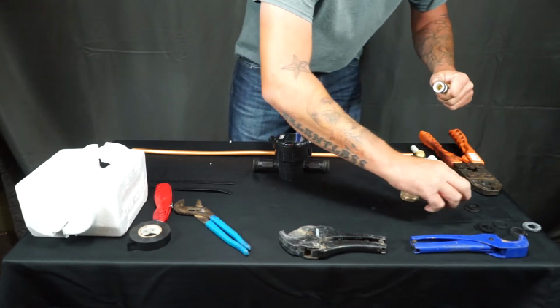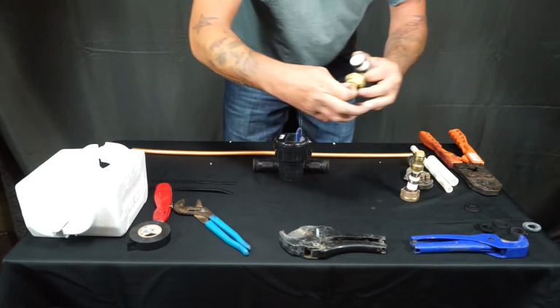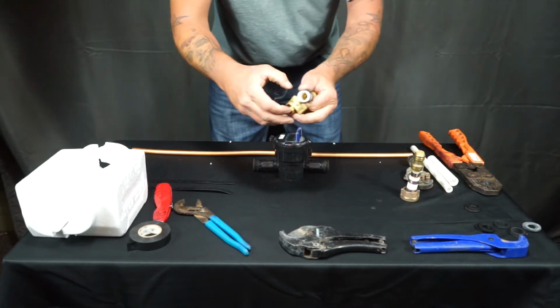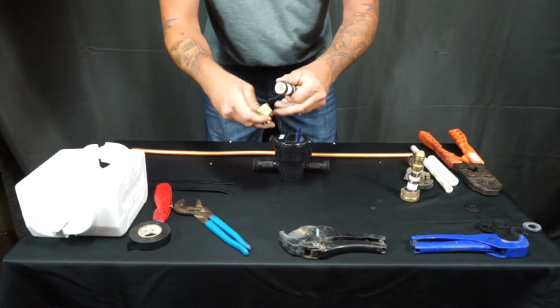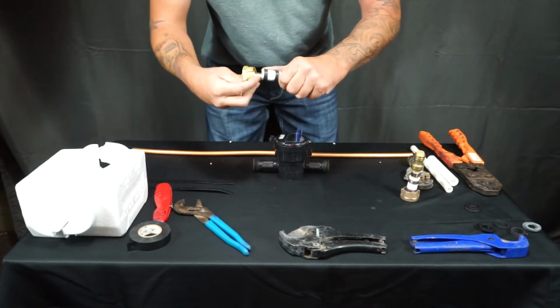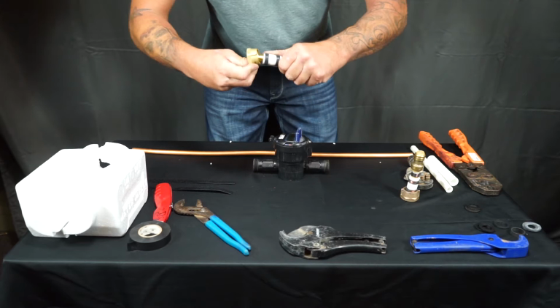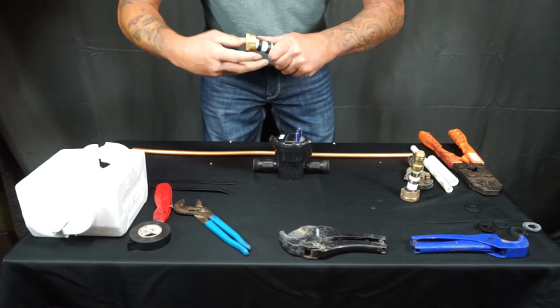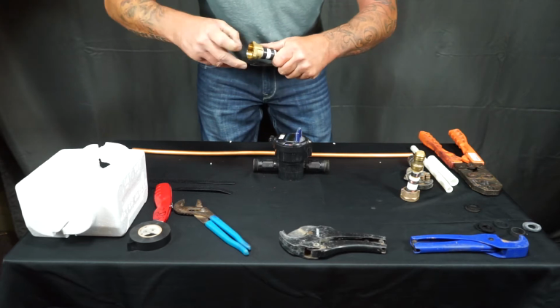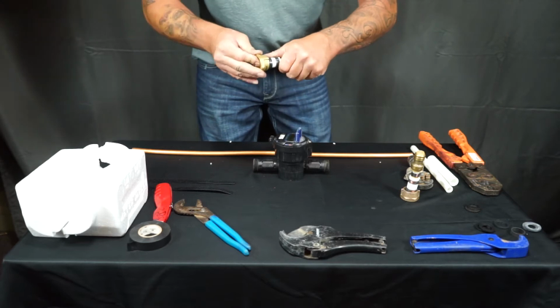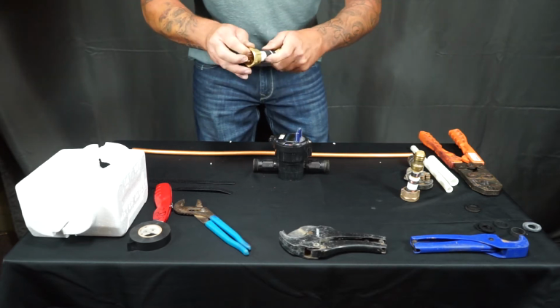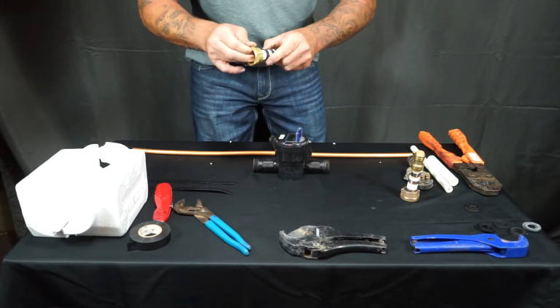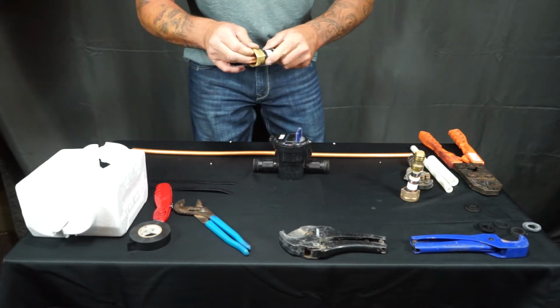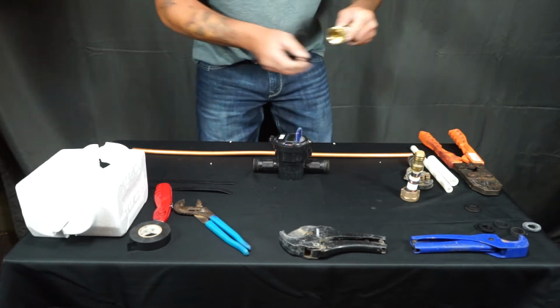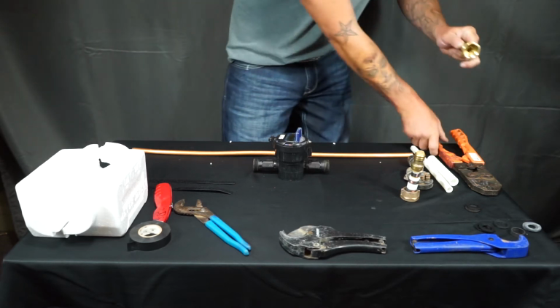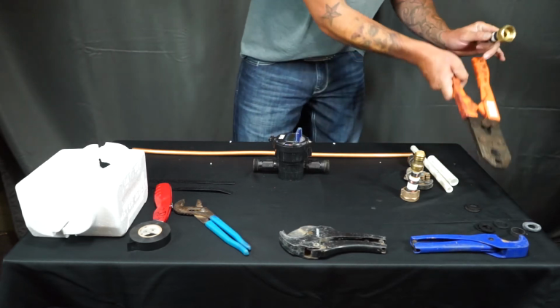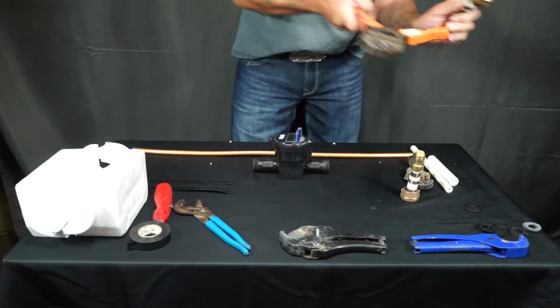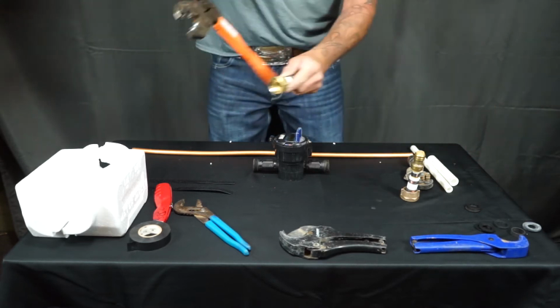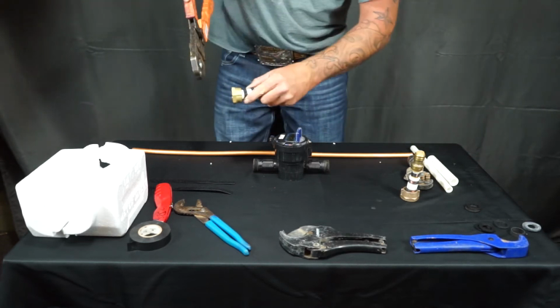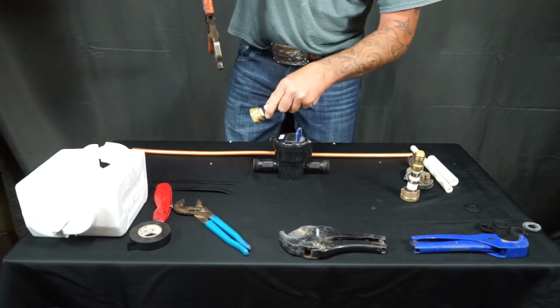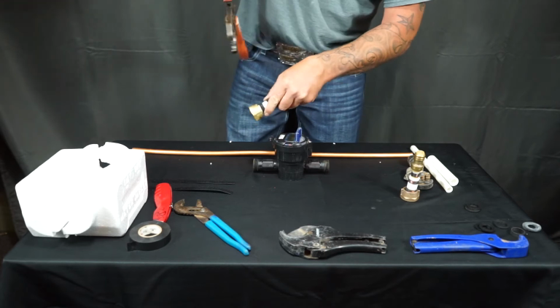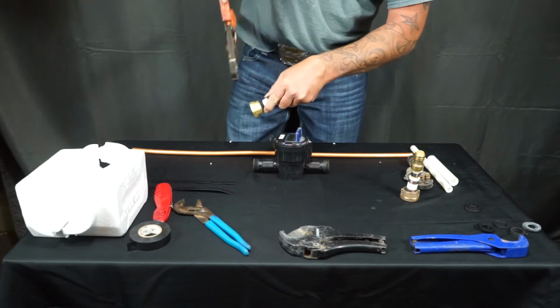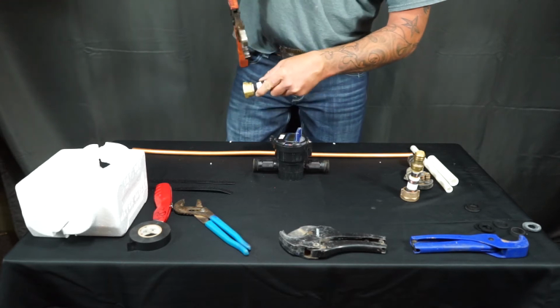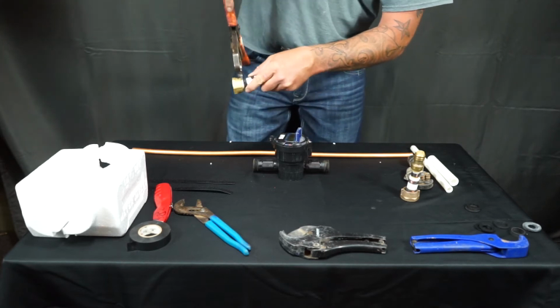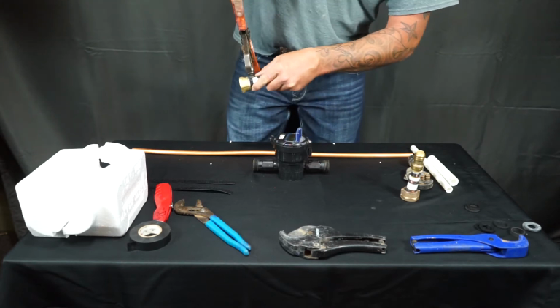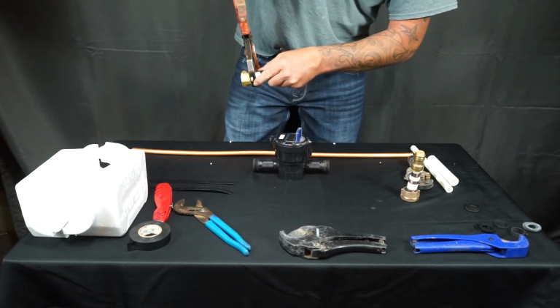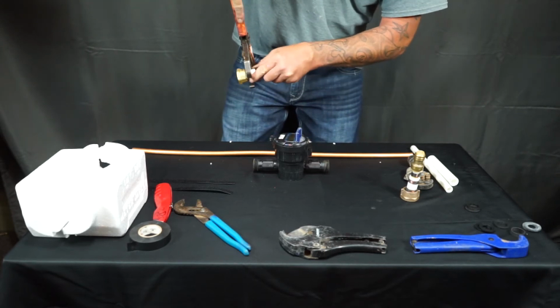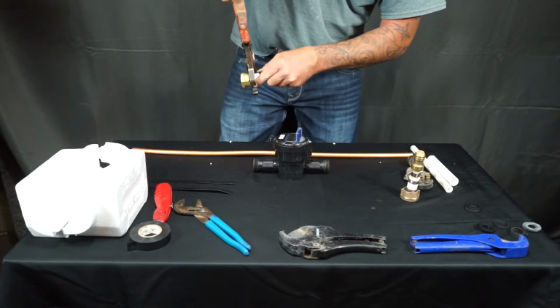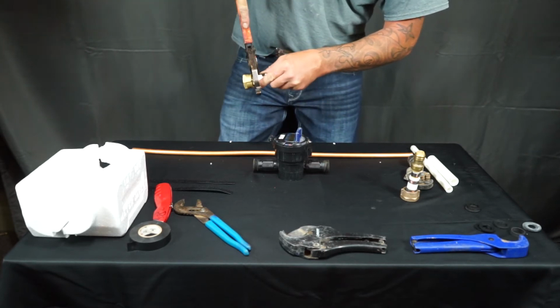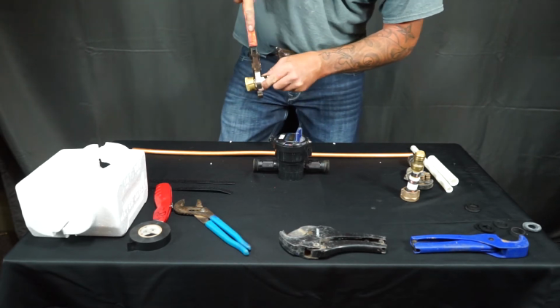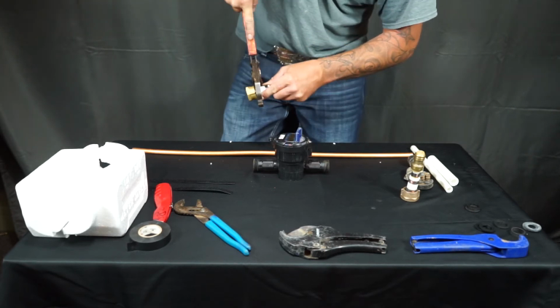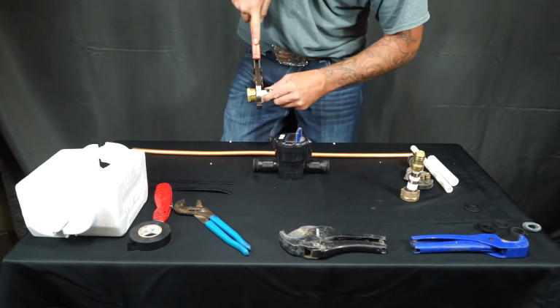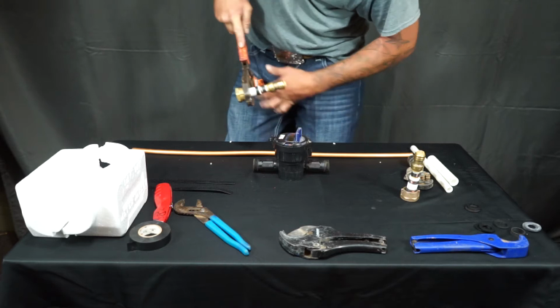From here you'll insert your meter coupling and crimp that ring as well.